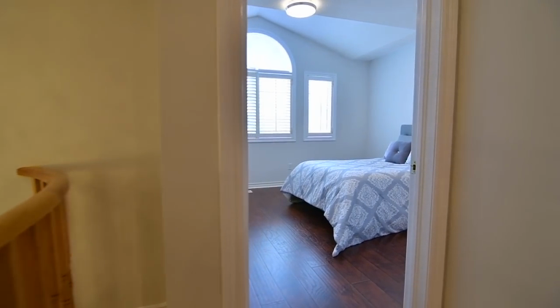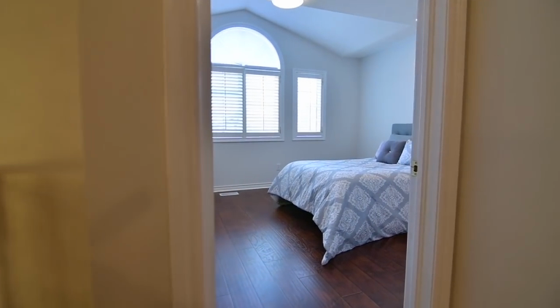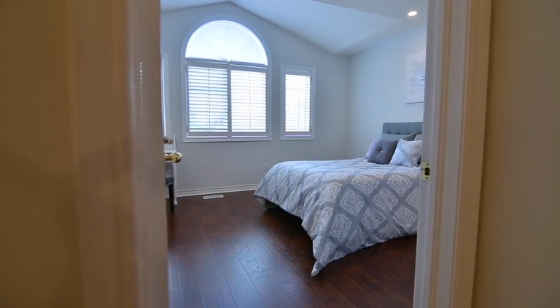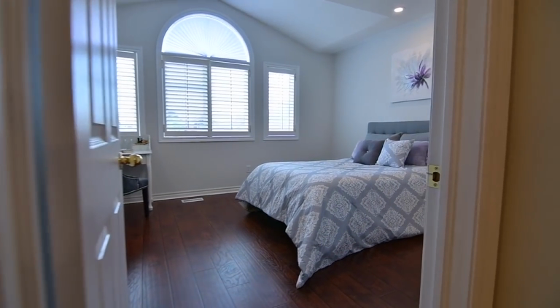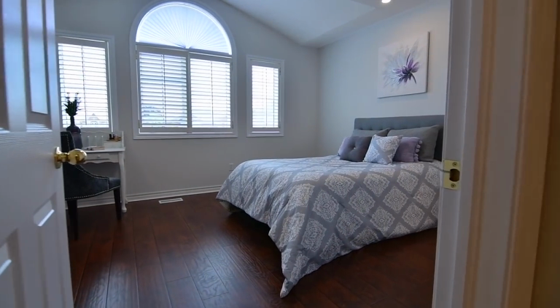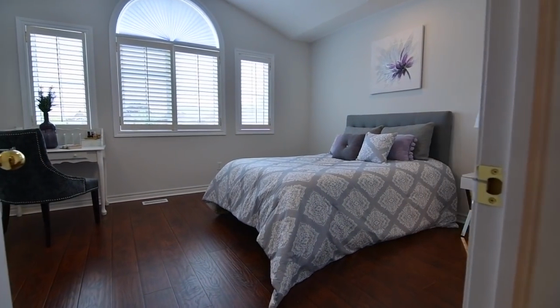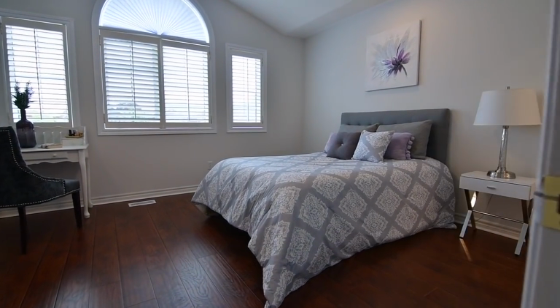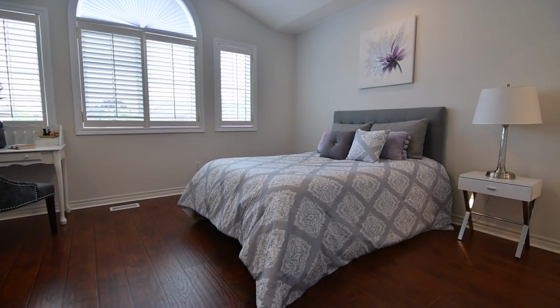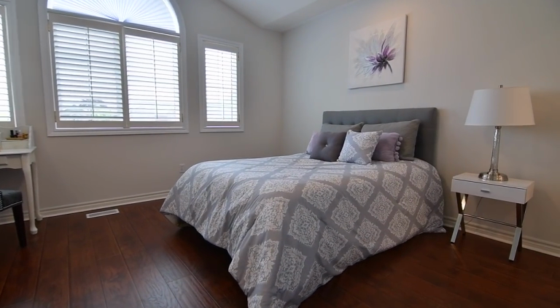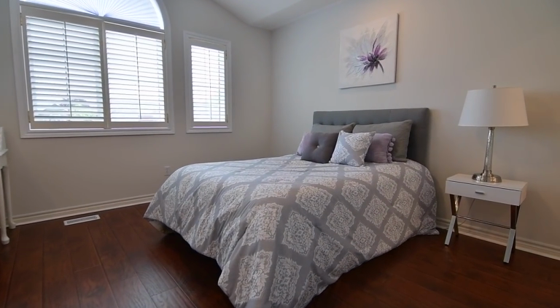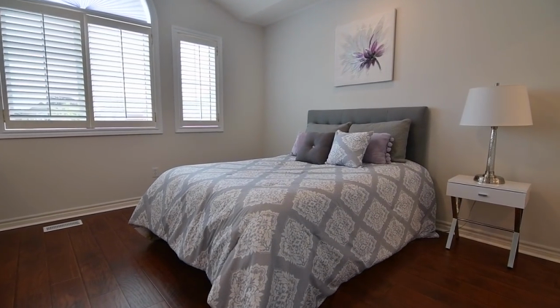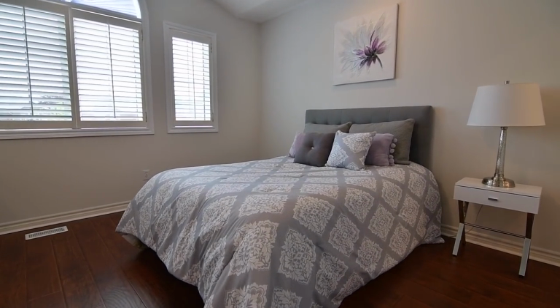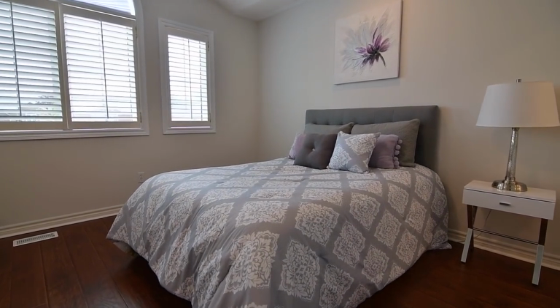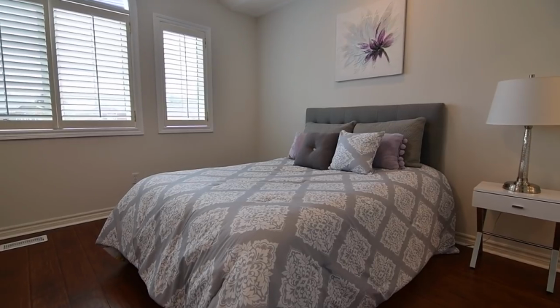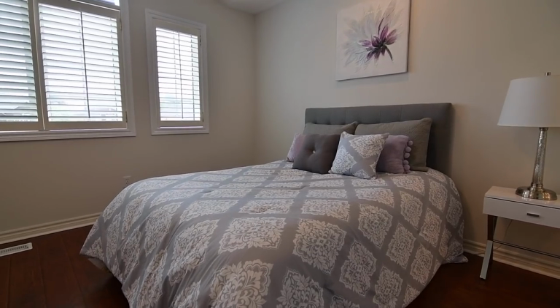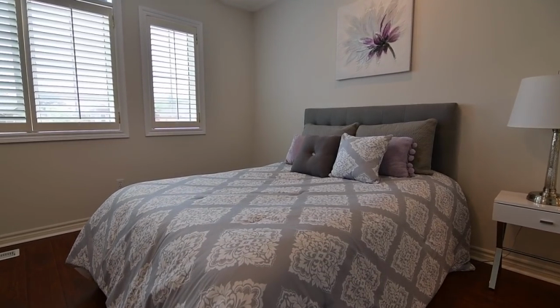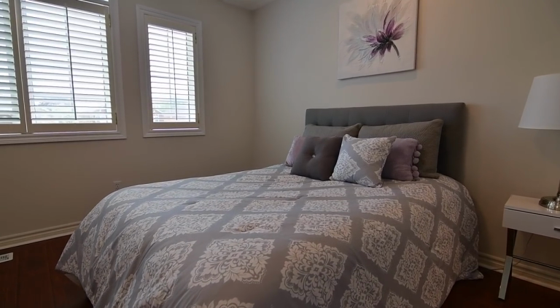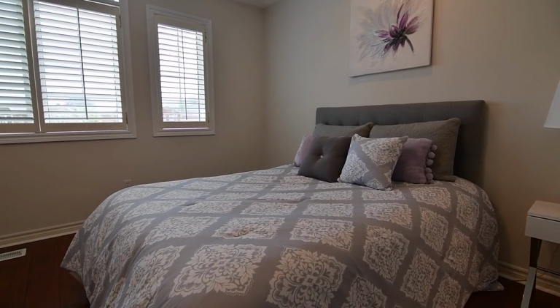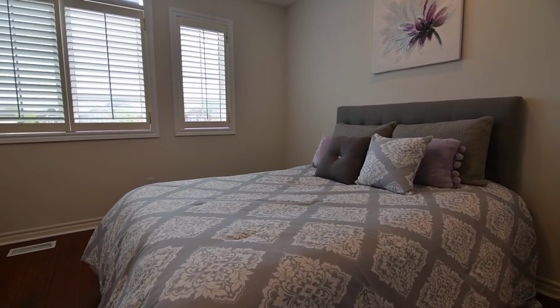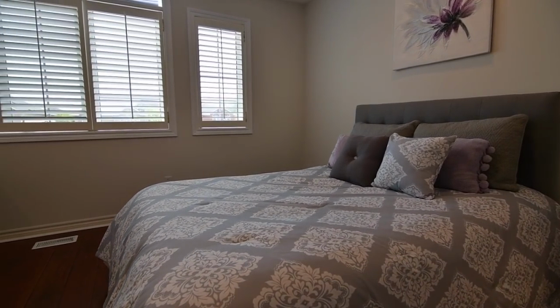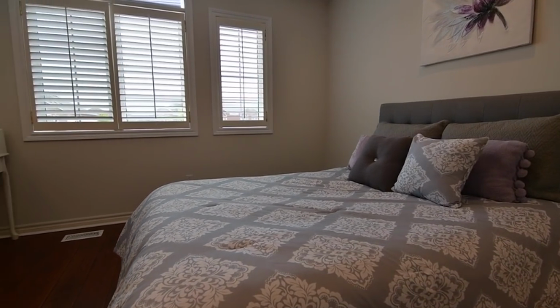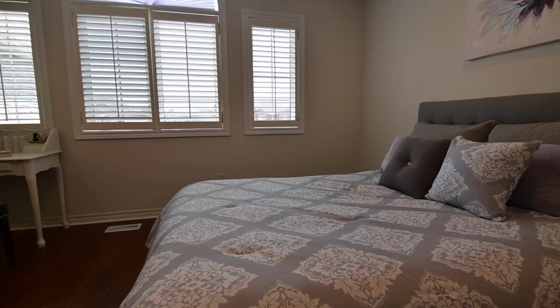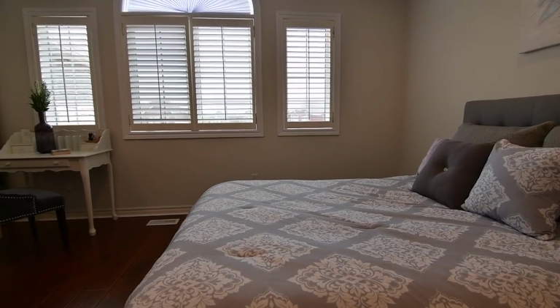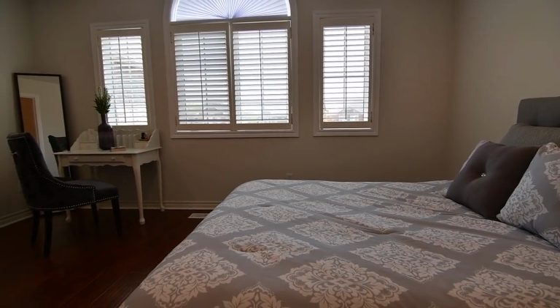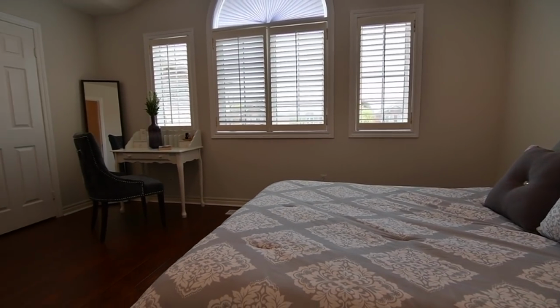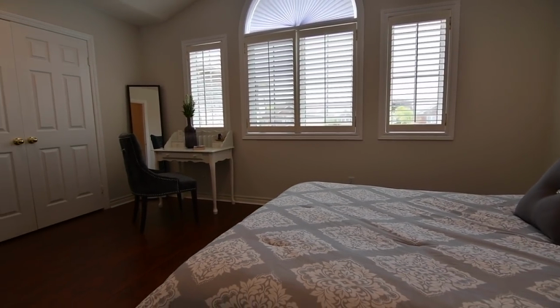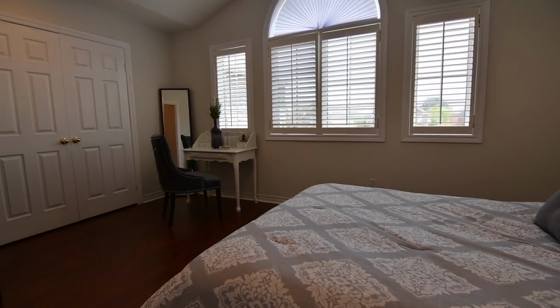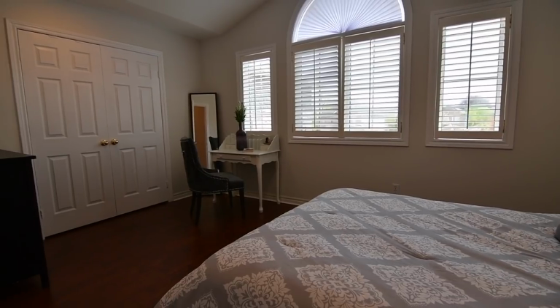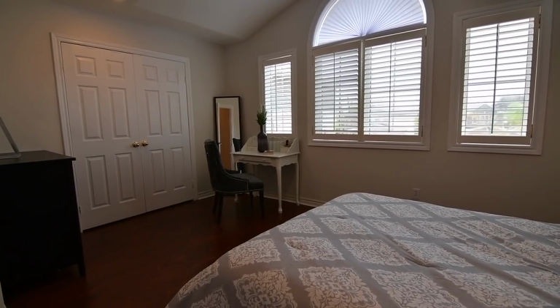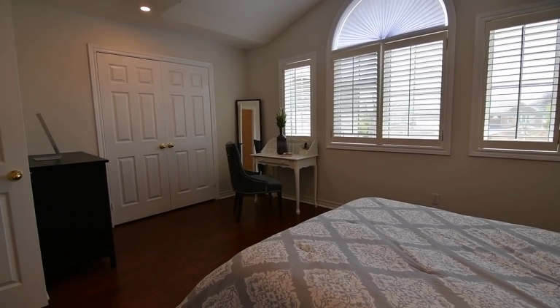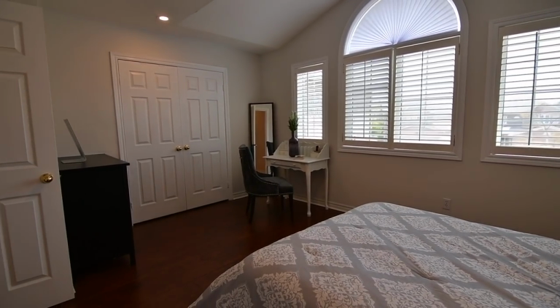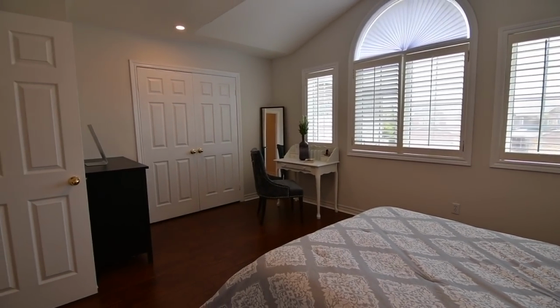The second bedroom also has a vaulted ceiling above its window transom, and this ideal guest suite comes with a double closet, accent pot lighting, and its own four-piece en suite washroom.